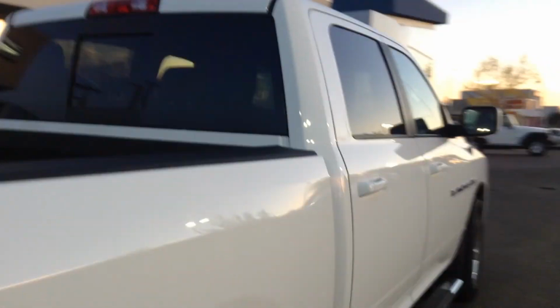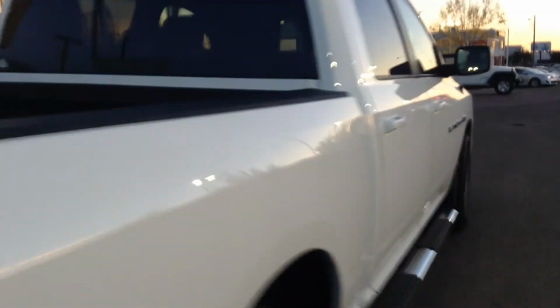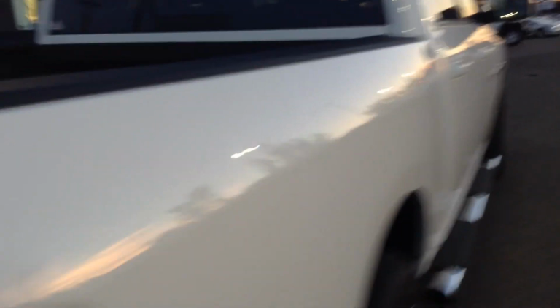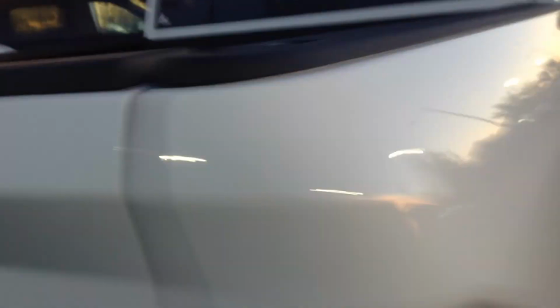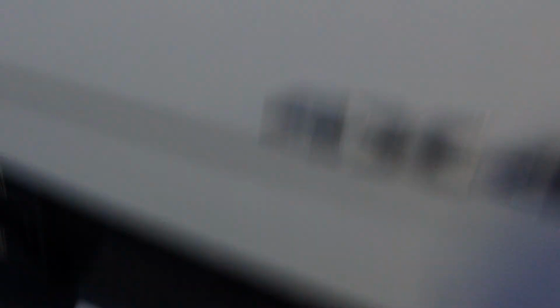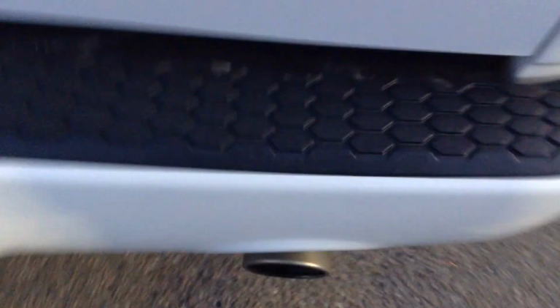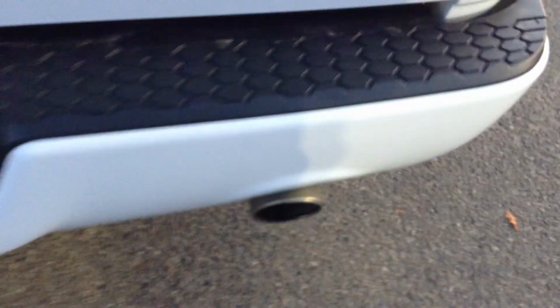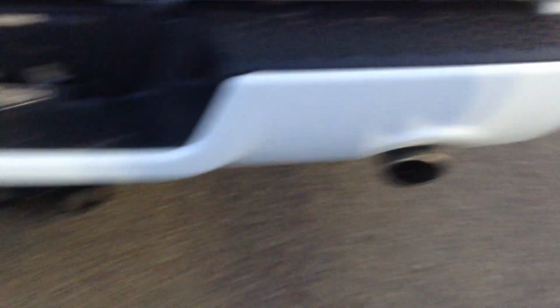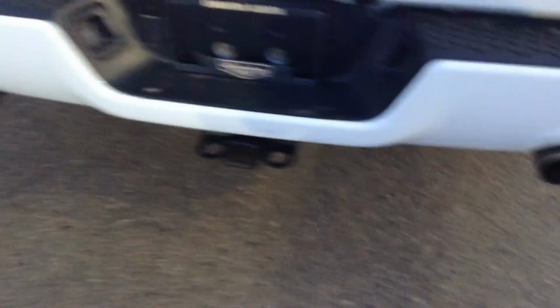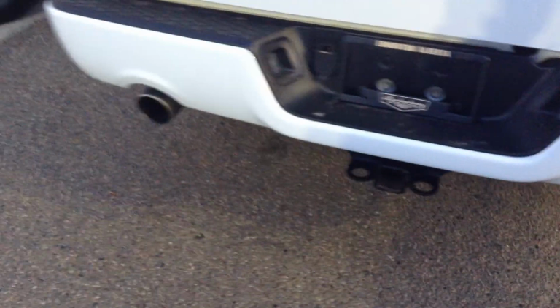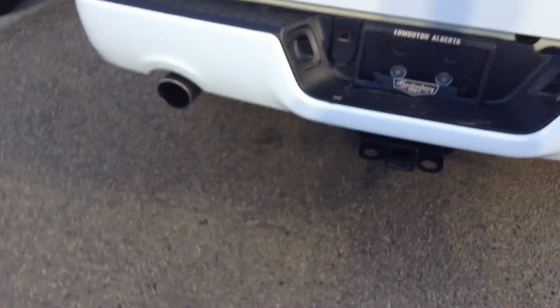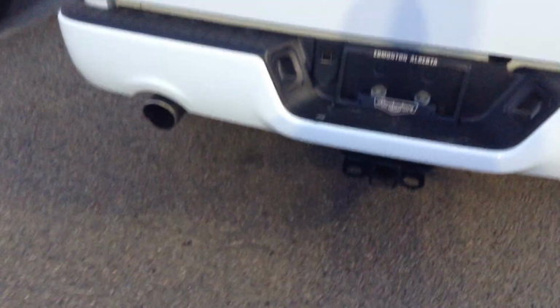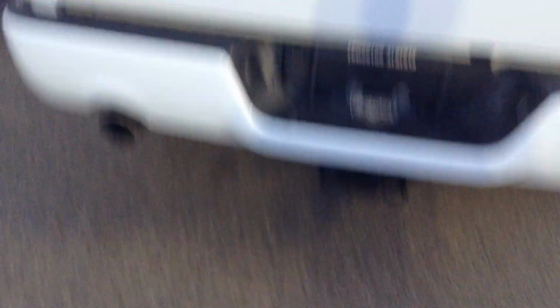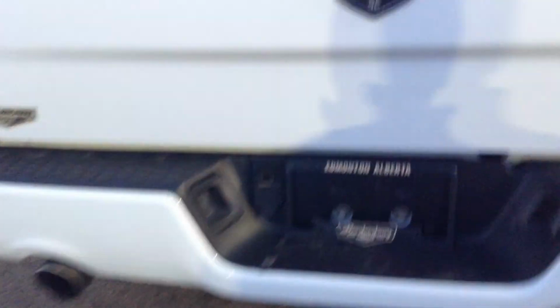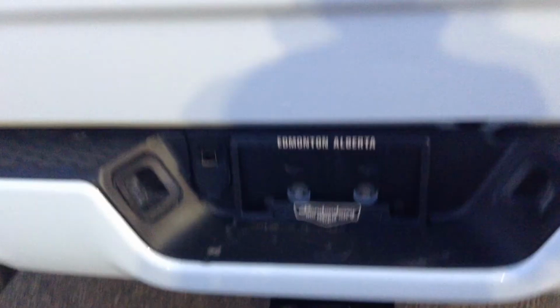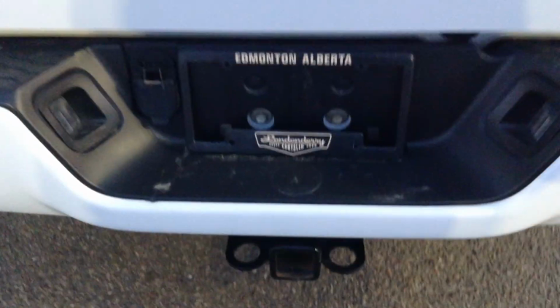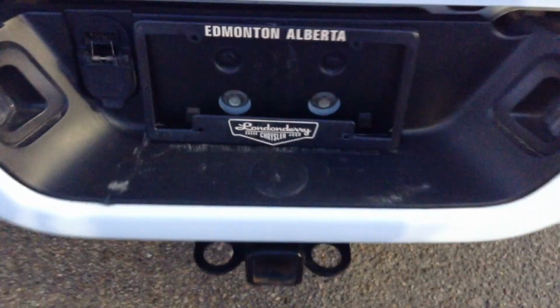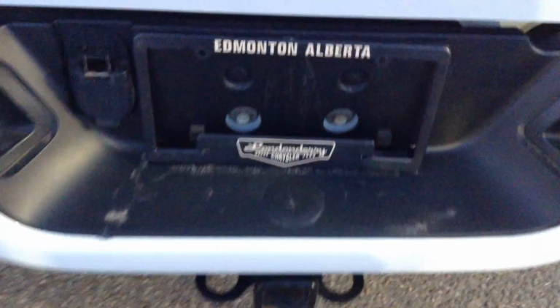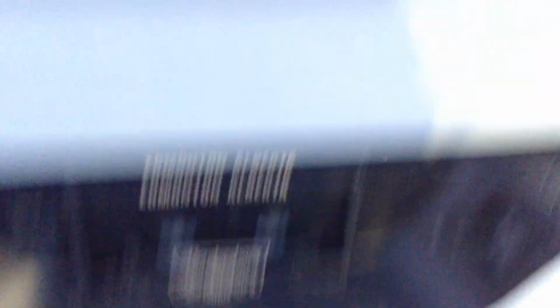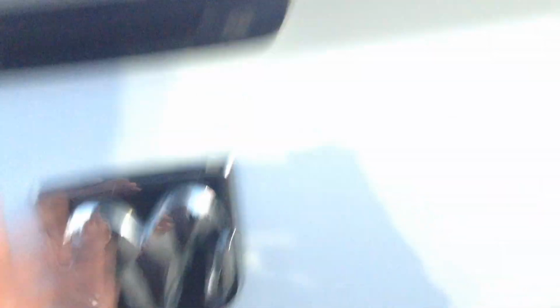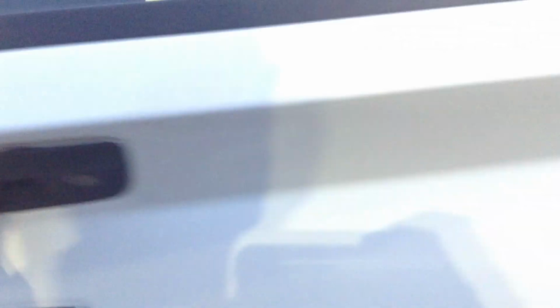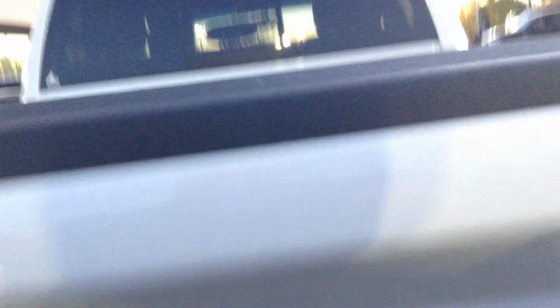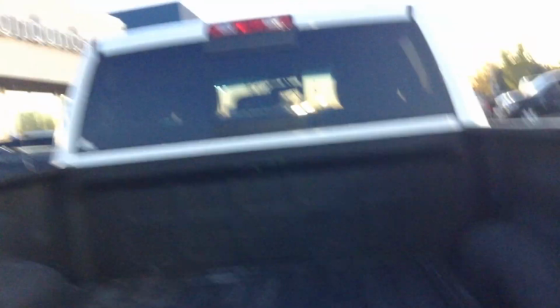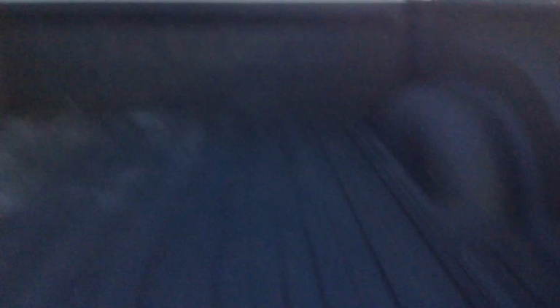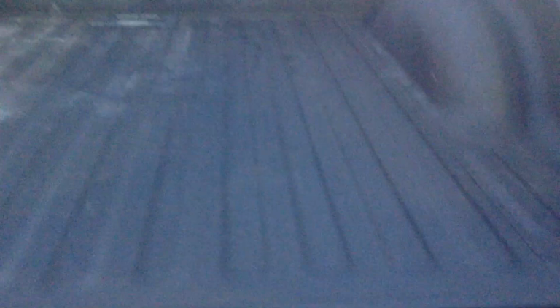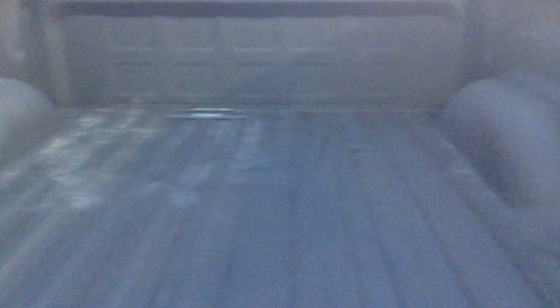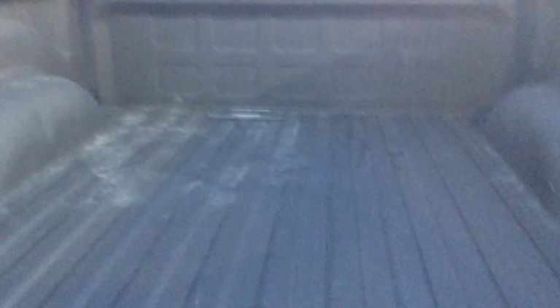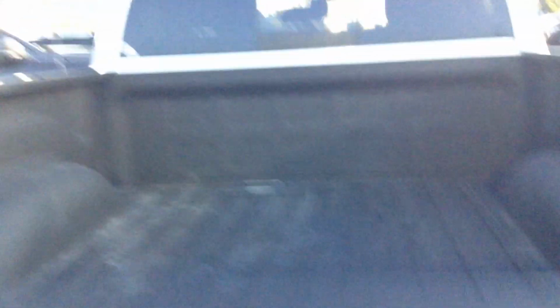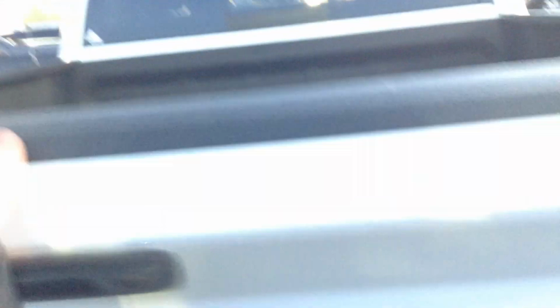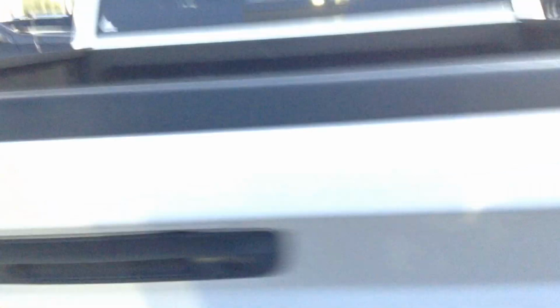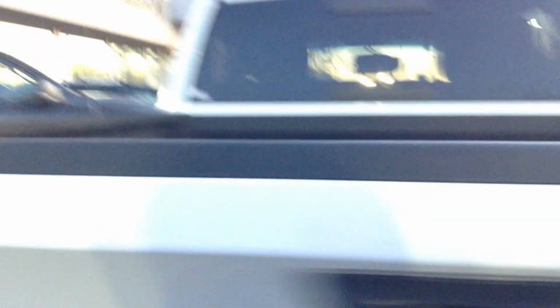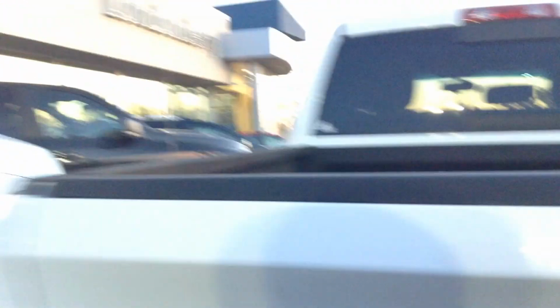That's the crew cab, you get extra space. Your dual exhaust, so it looks real nice. This is already wired for your pins and everything there. You have your spray-in box liner, so that's good for you.